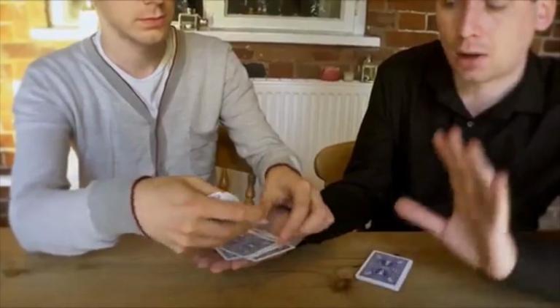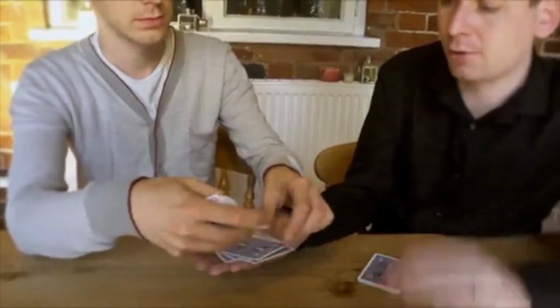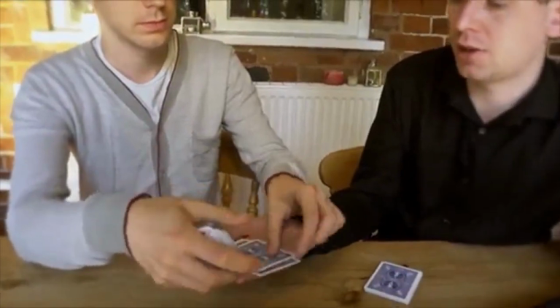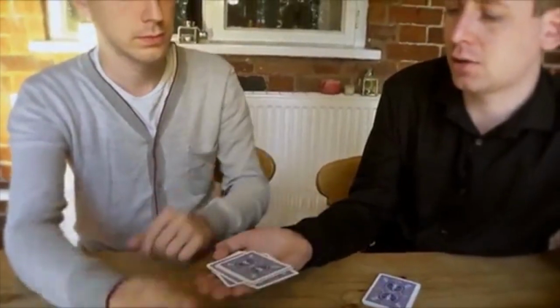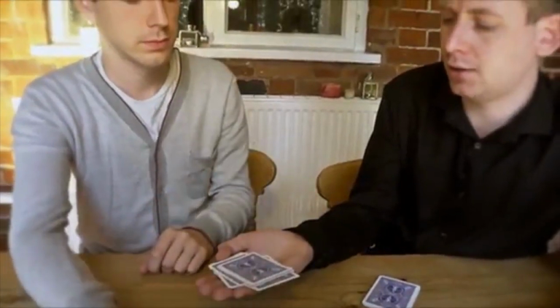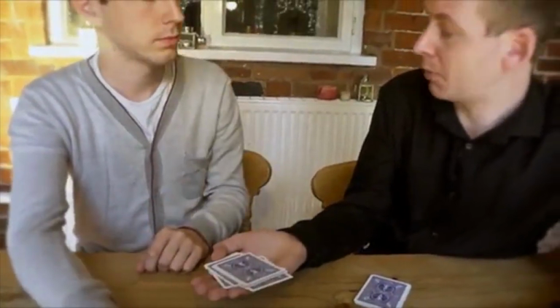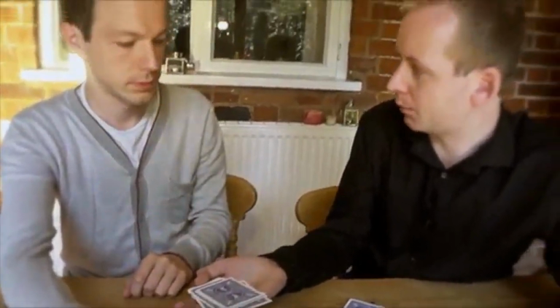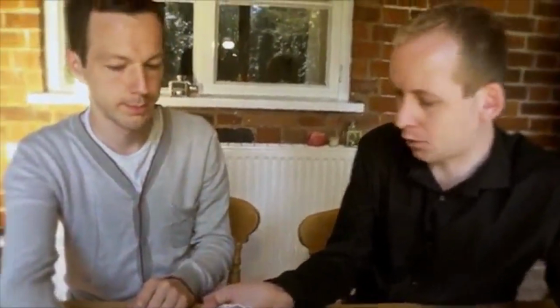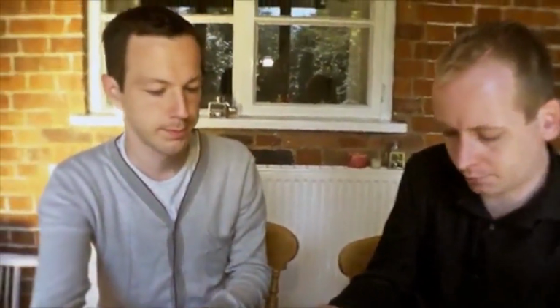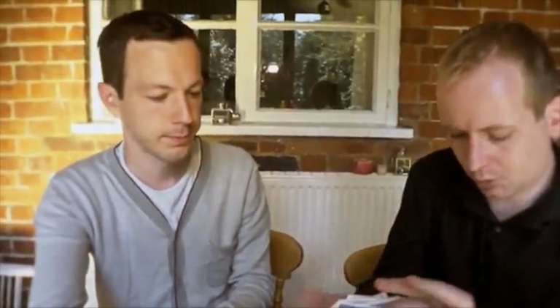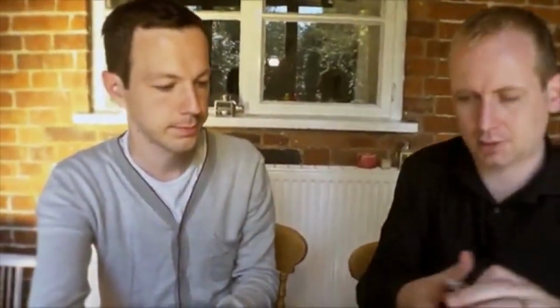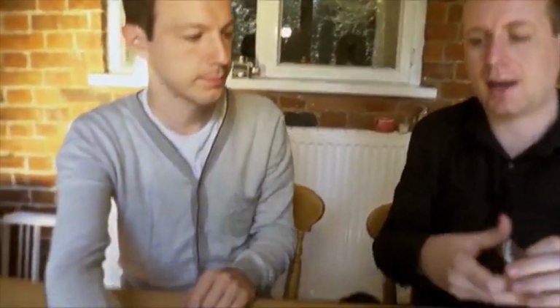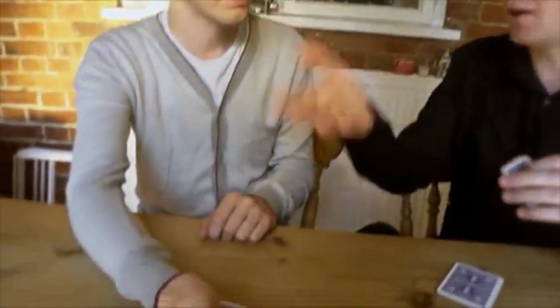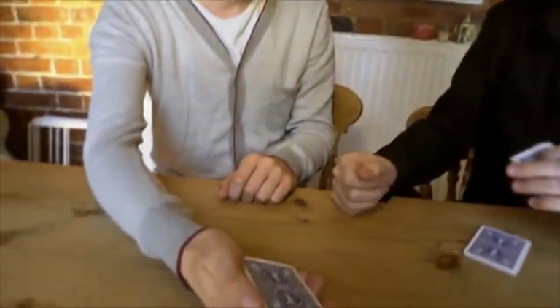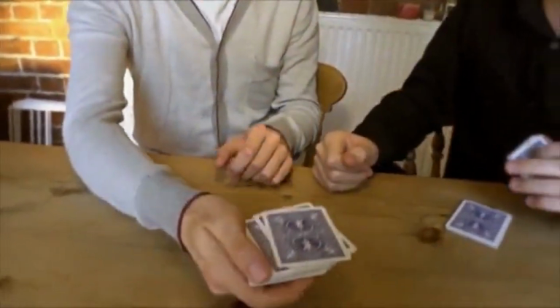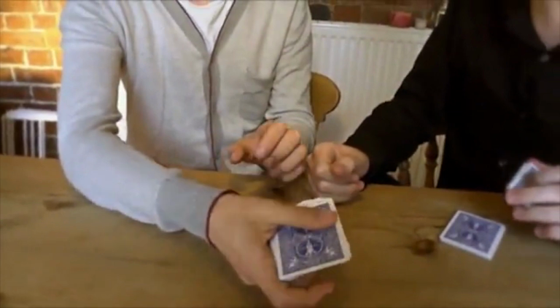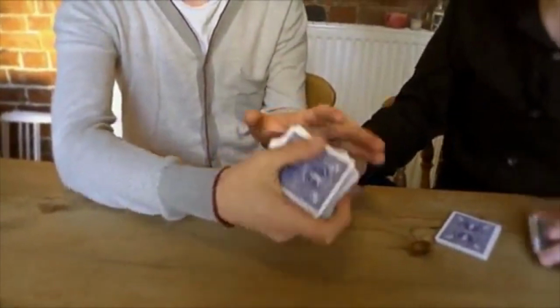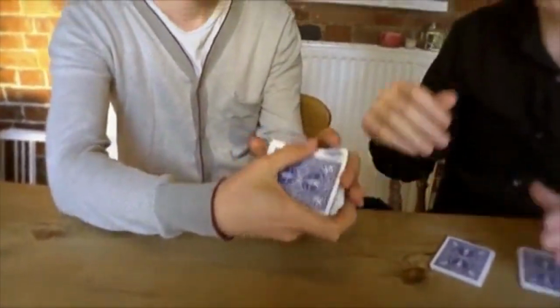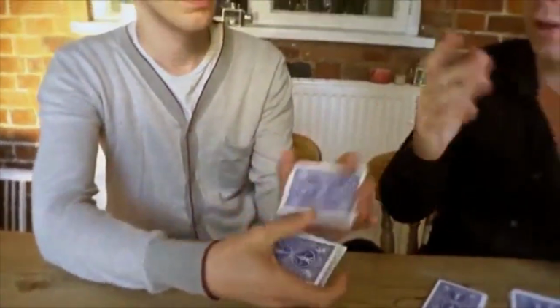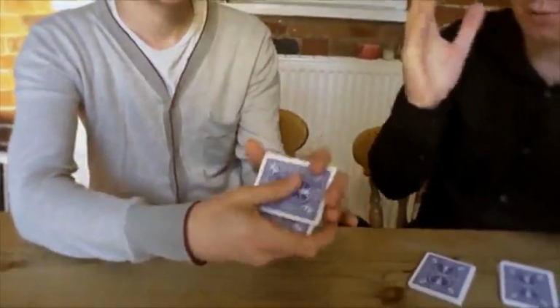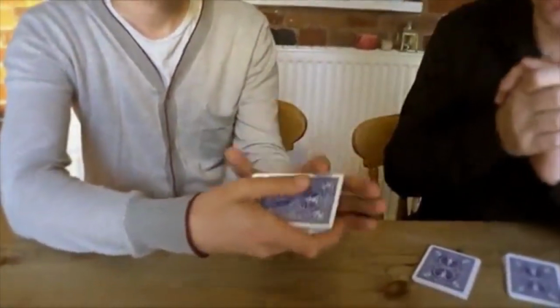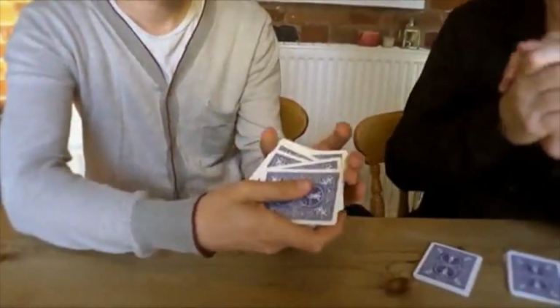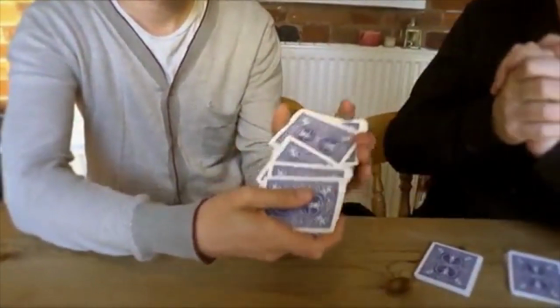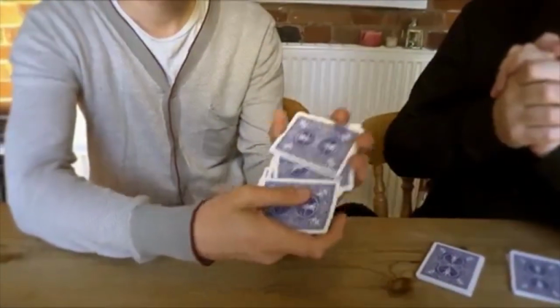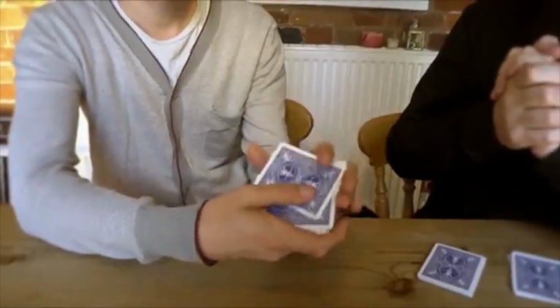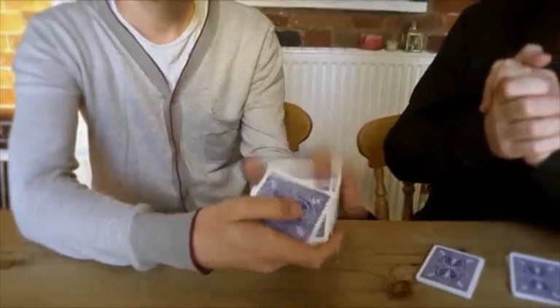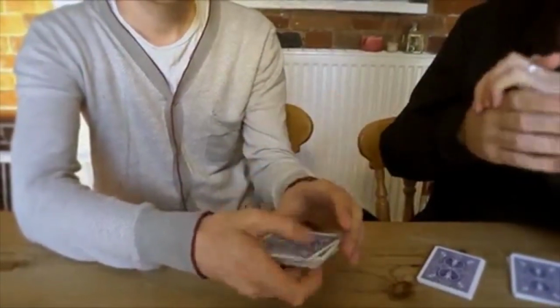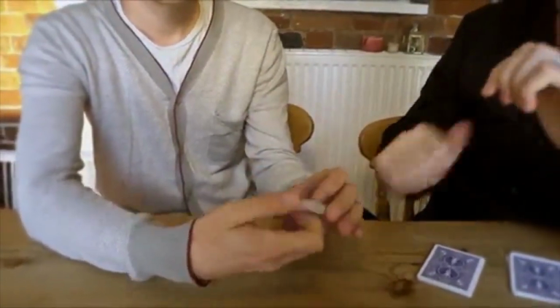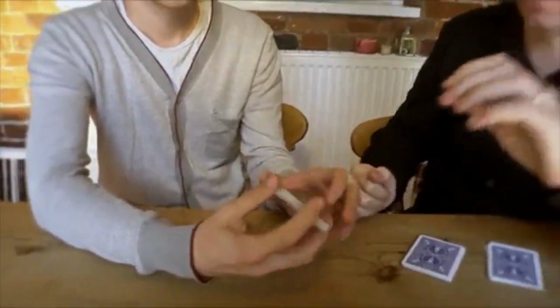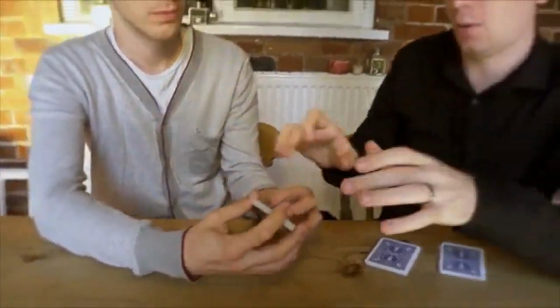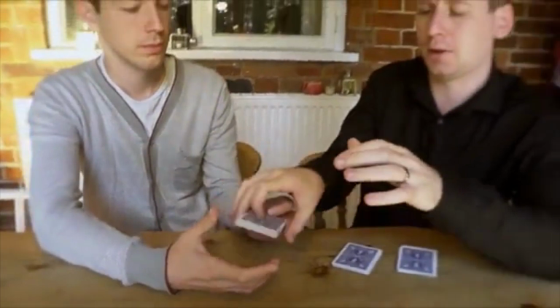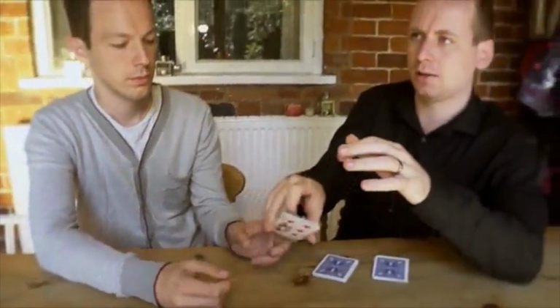I don't want to influence you — take as long as you need. You're happy with that one? And finally you can shuffle those cards for me. Mix them up however you like, give them a good shuffle. And we can place them here.